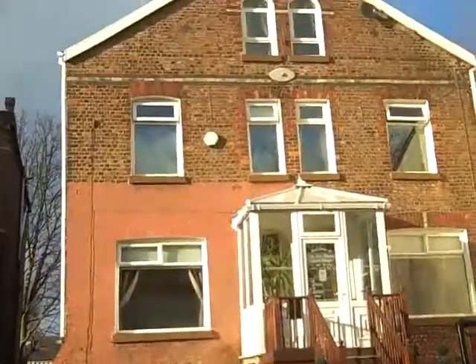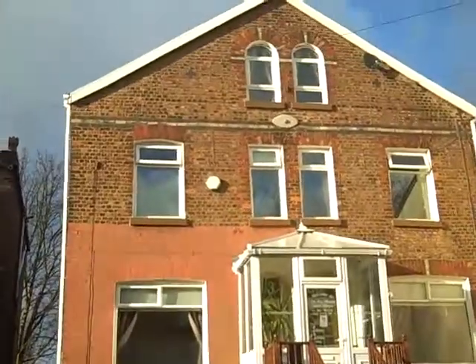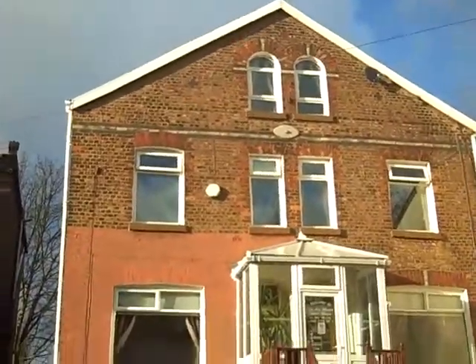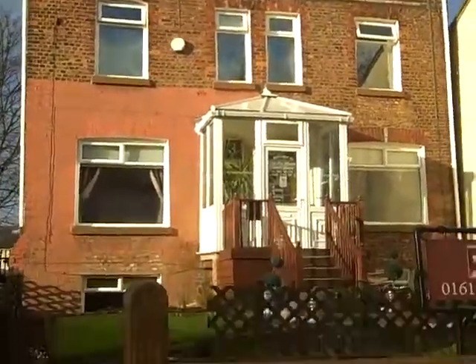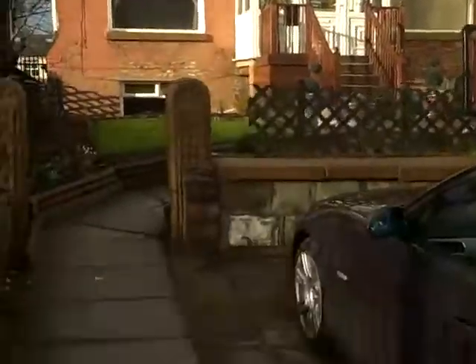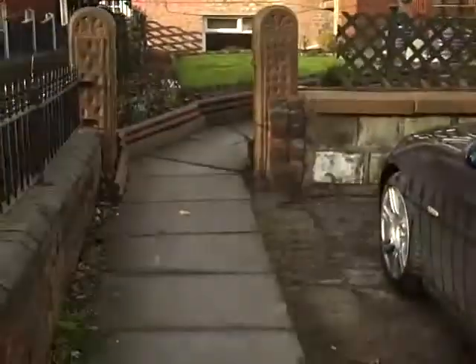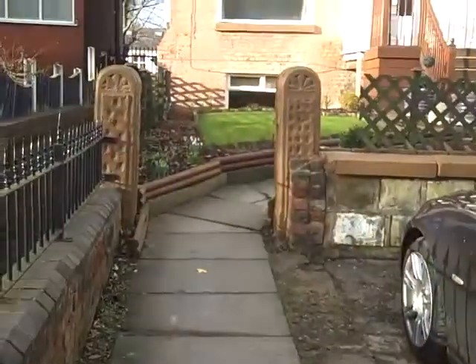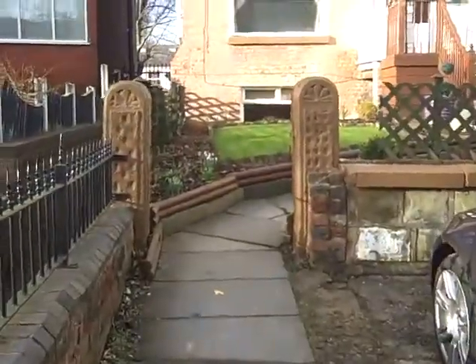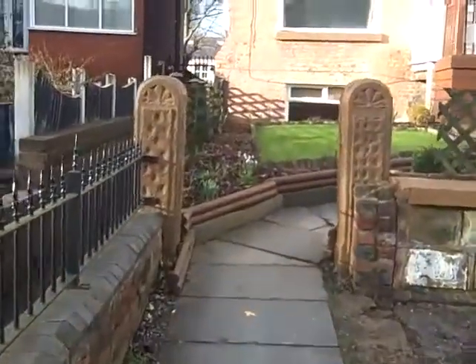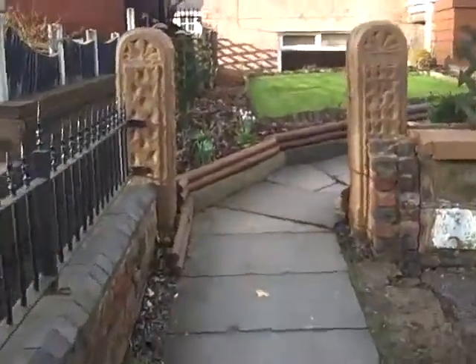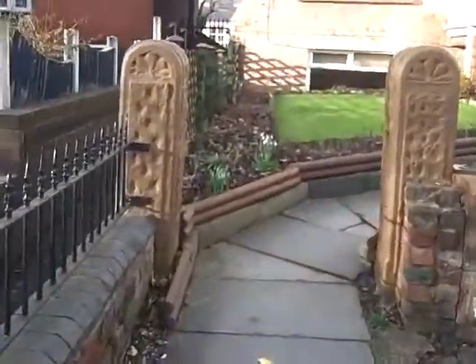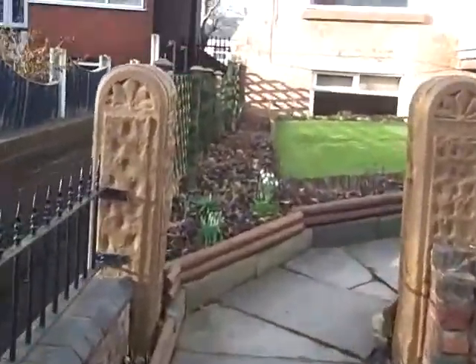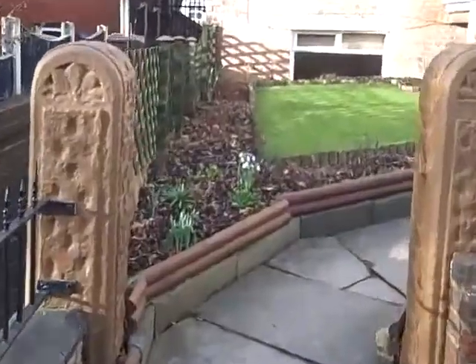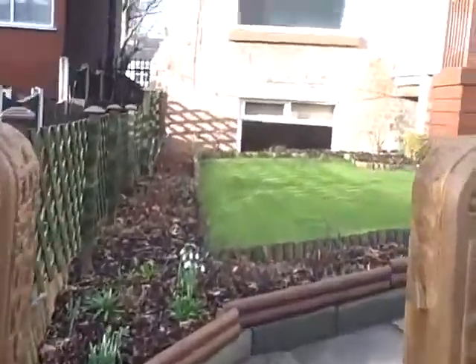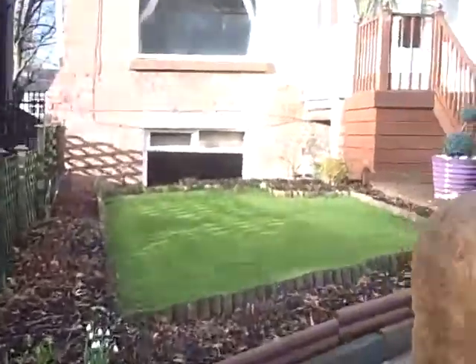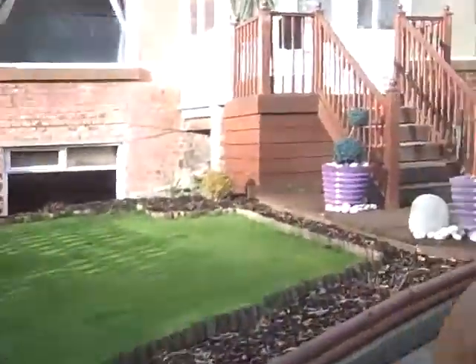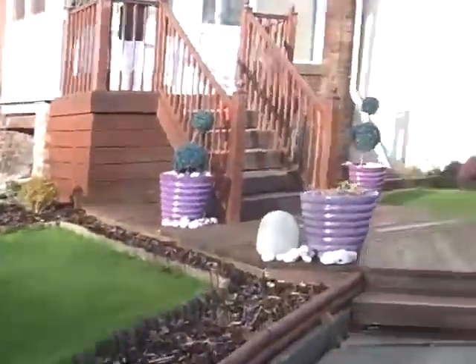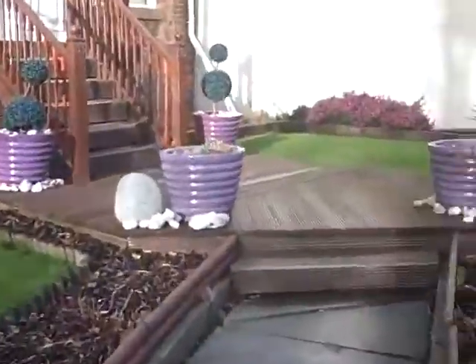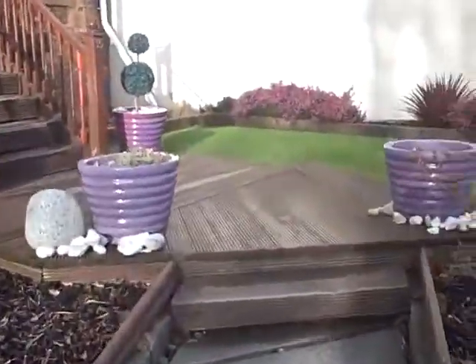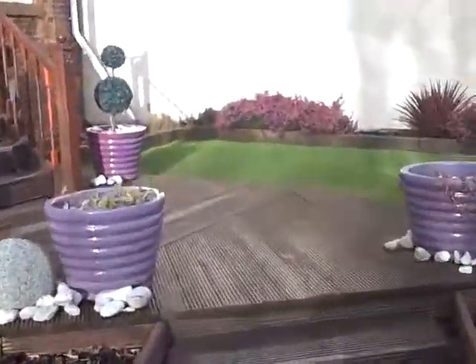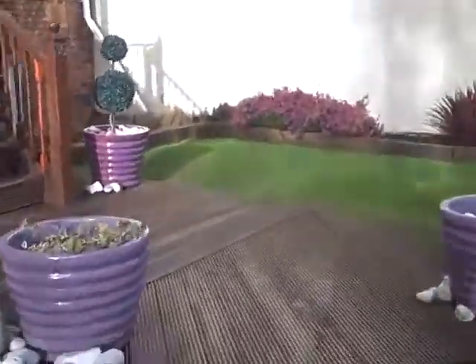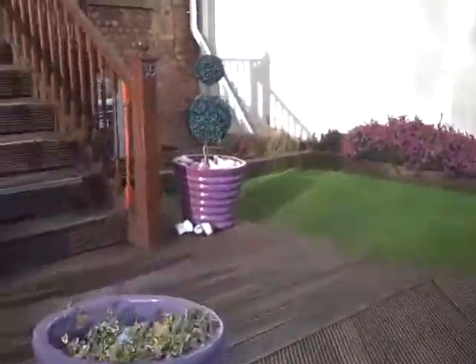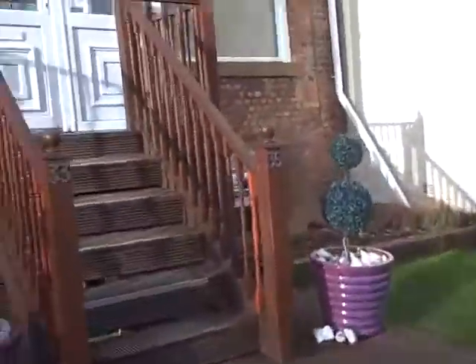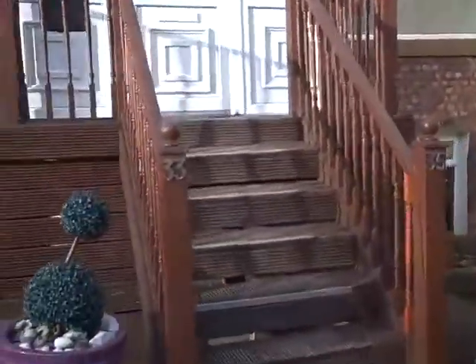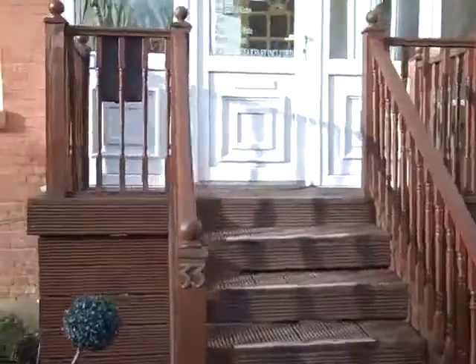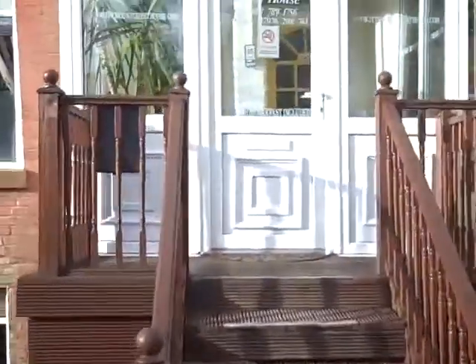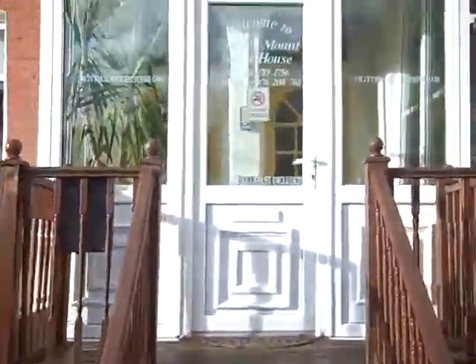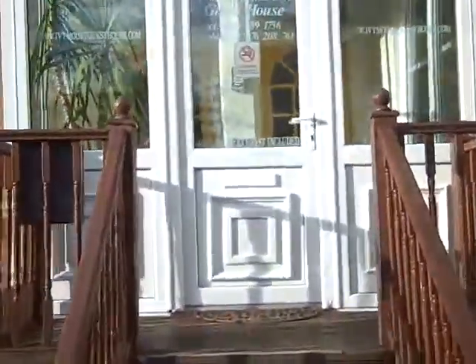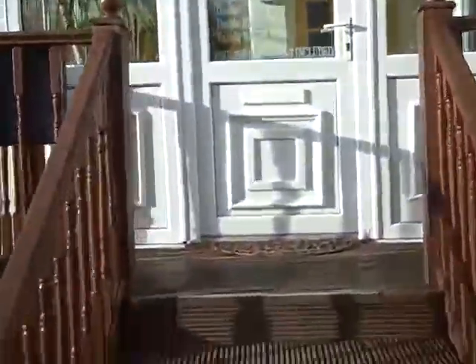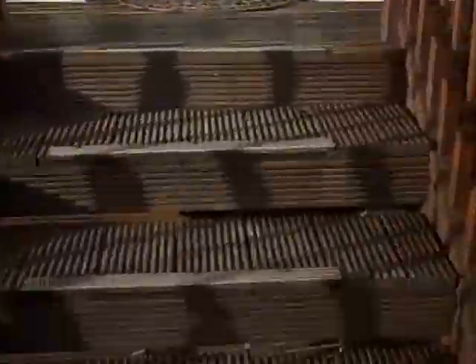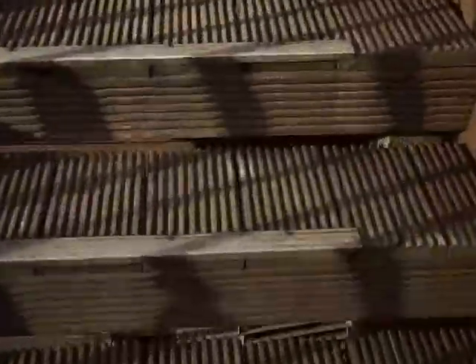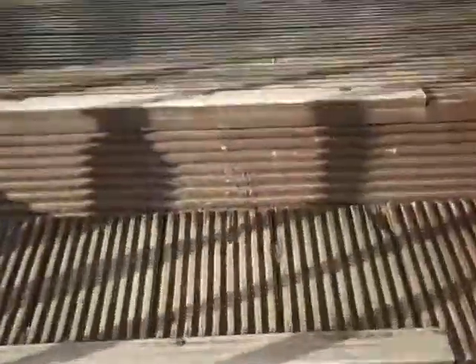This is the bed and breakfast here. So to get to room number five, you walk up the path, around onto the decking, heading up to the porch door, up these few steps.